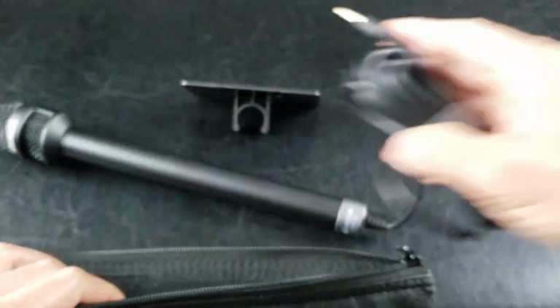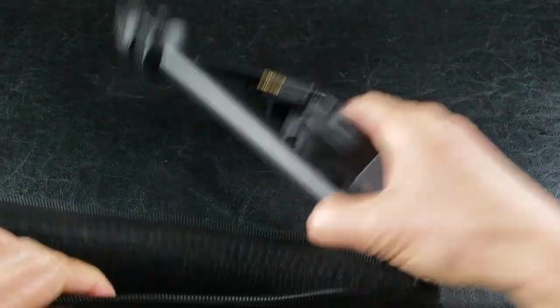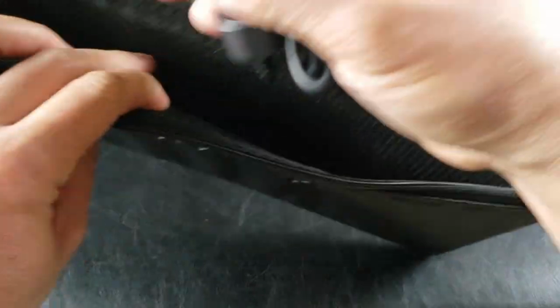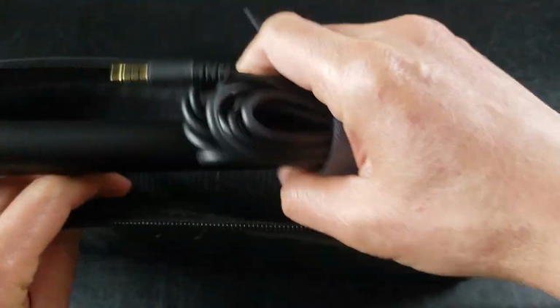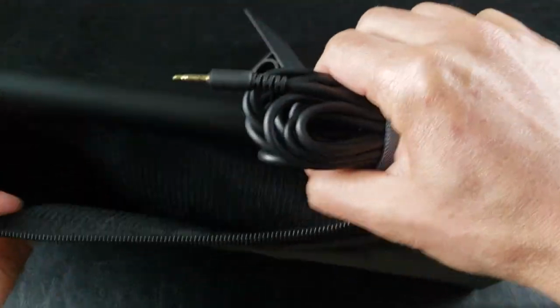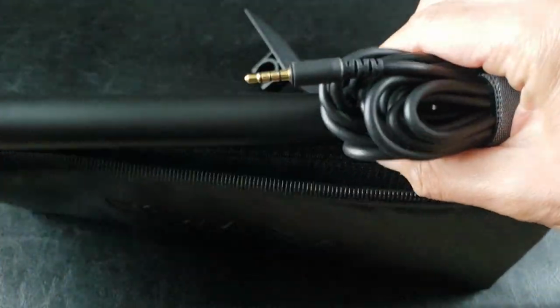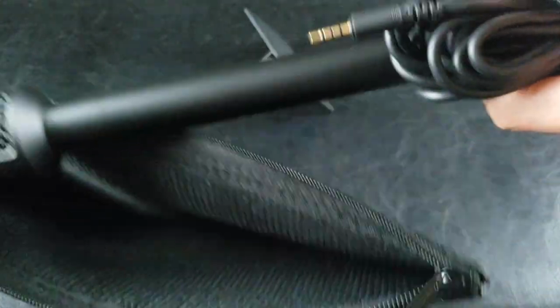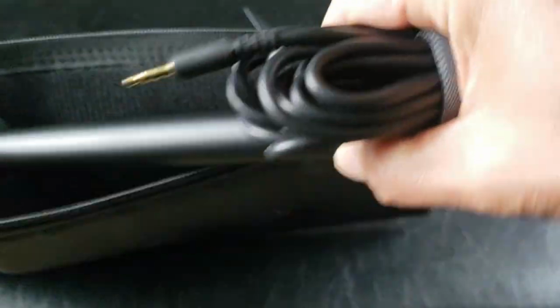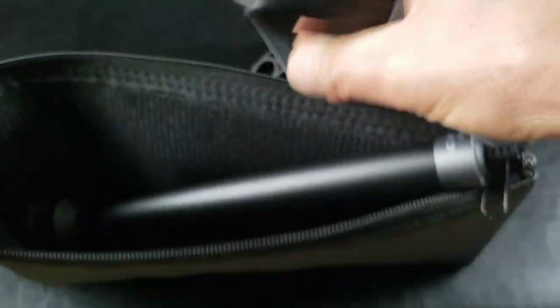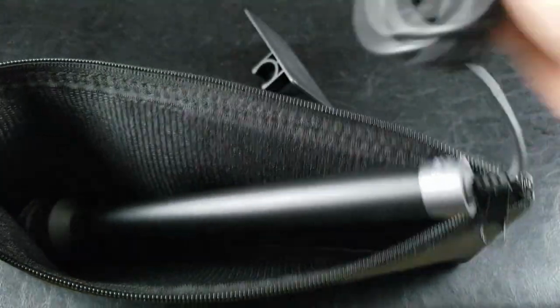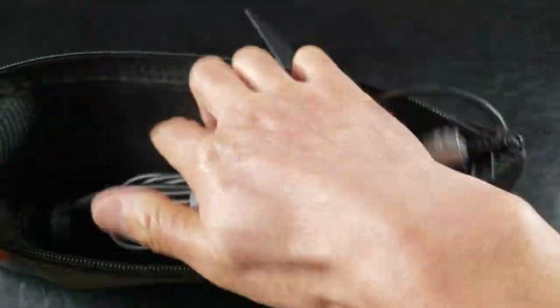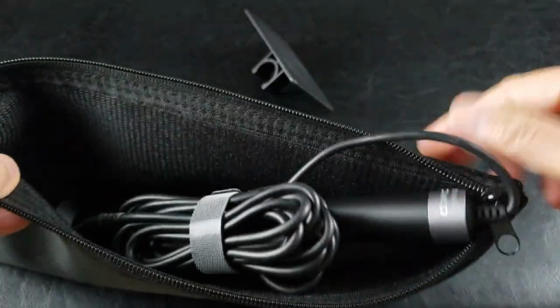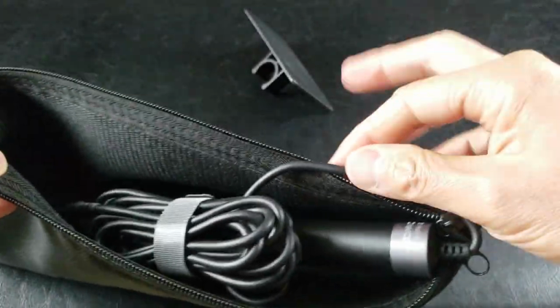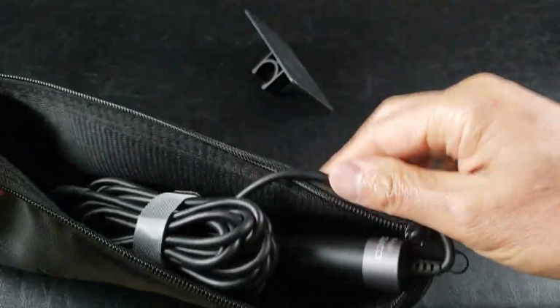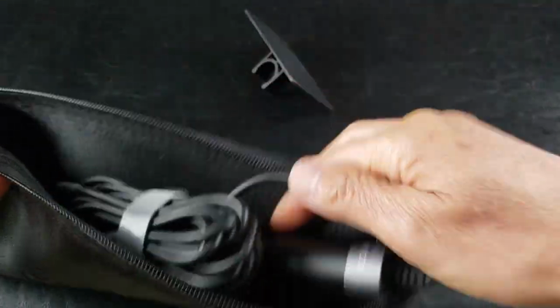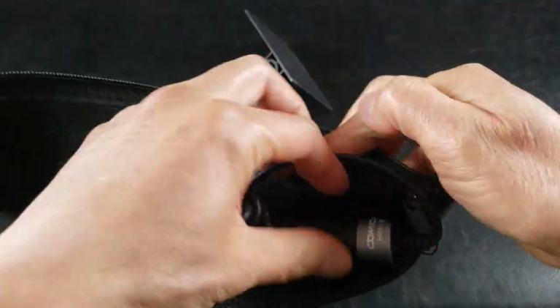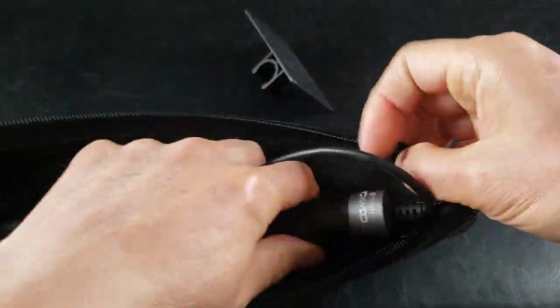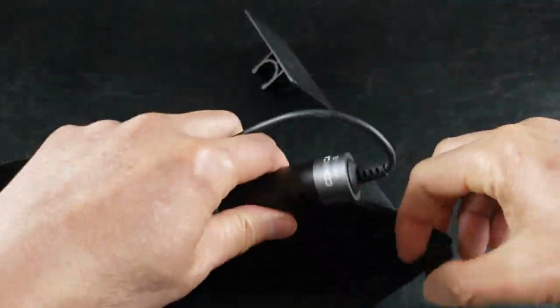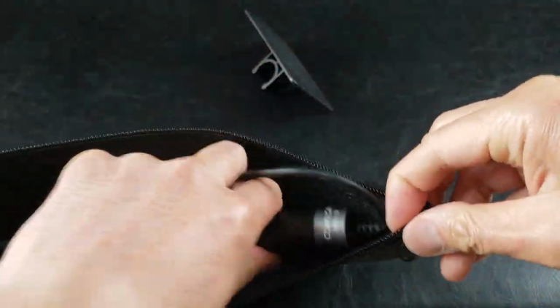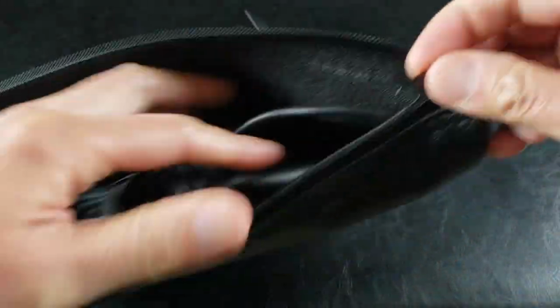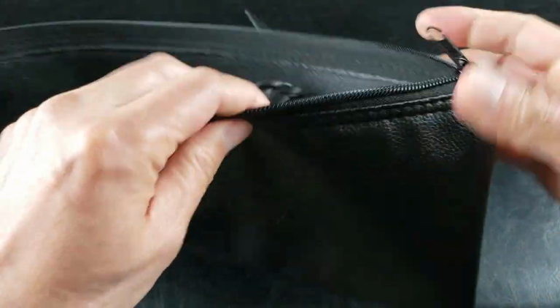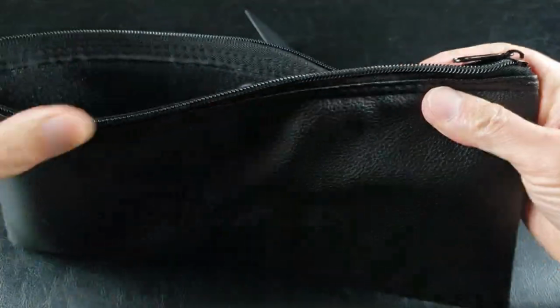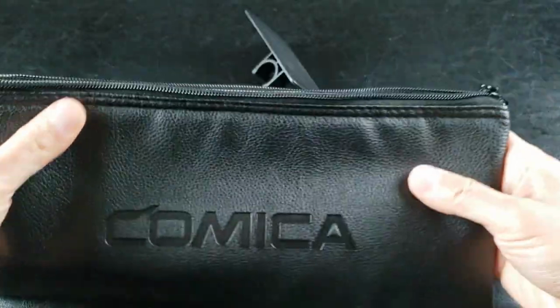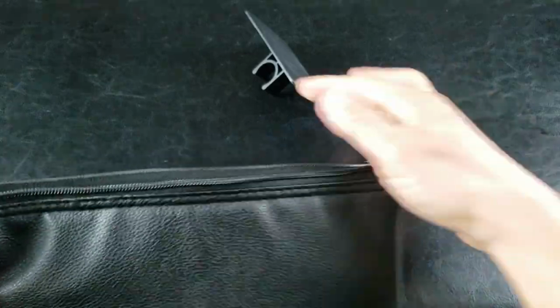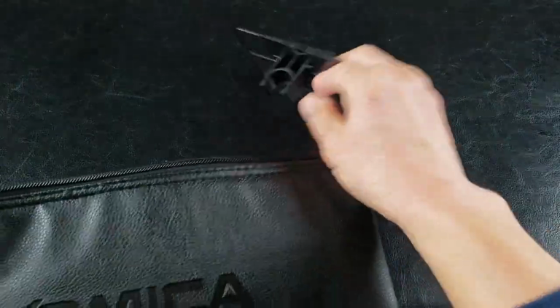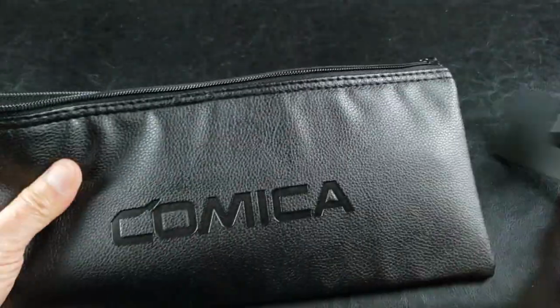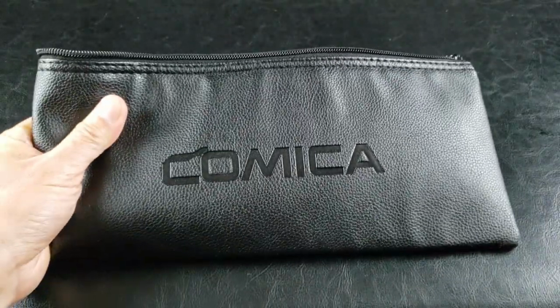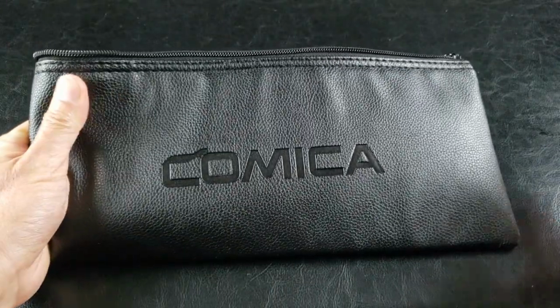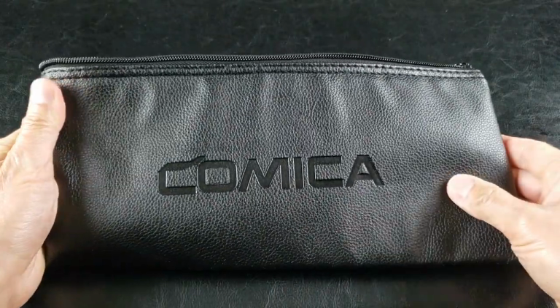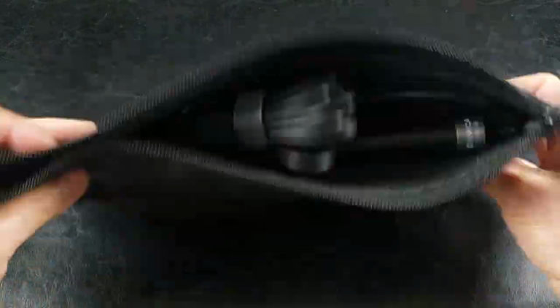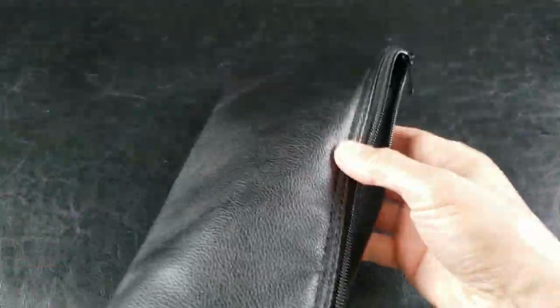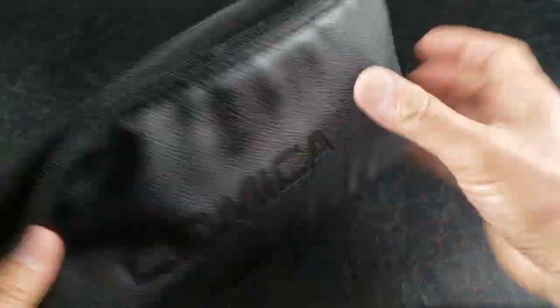That's pretty impressive. It also comes in handy — I love these carry cases because you can take it anywhere on the go, so you don't lose any equipment. Very nice Comica logo, got a nice feel to it.